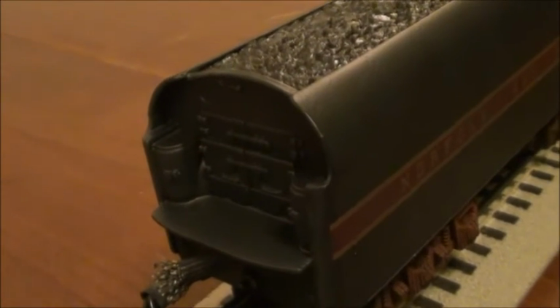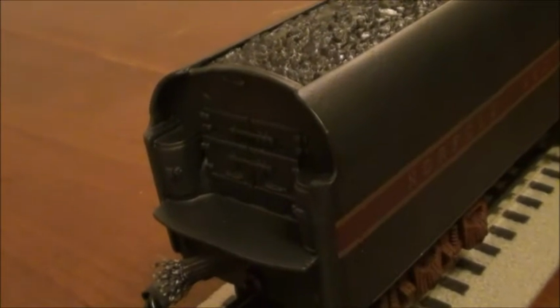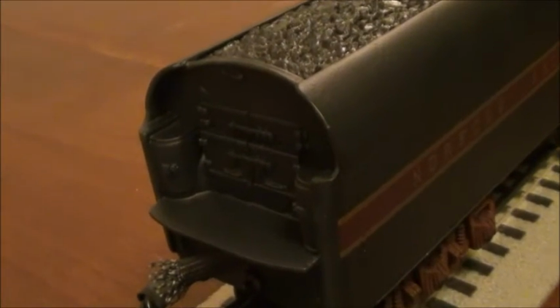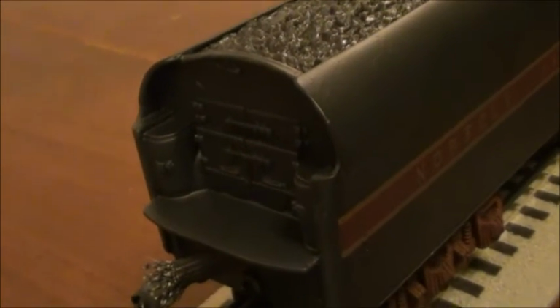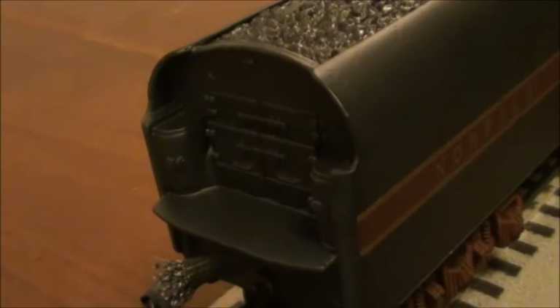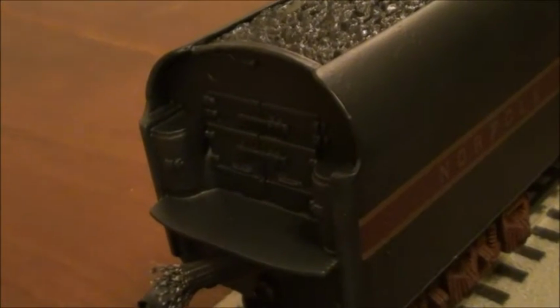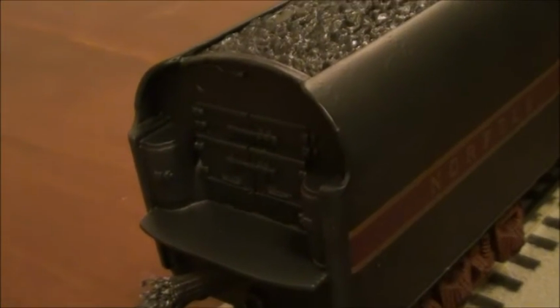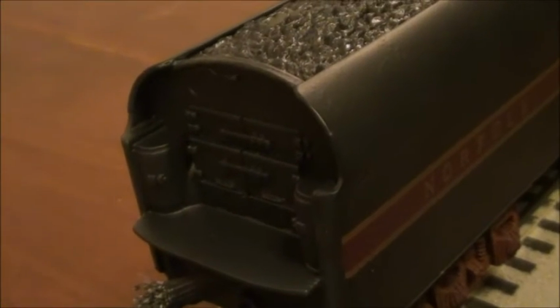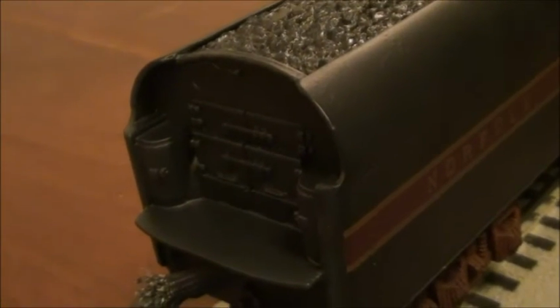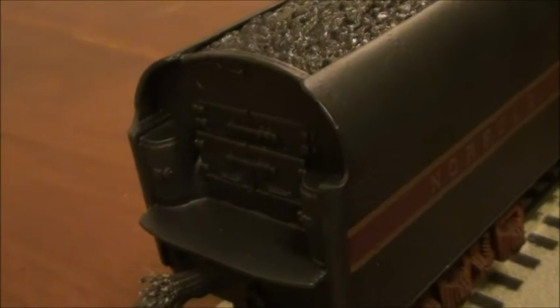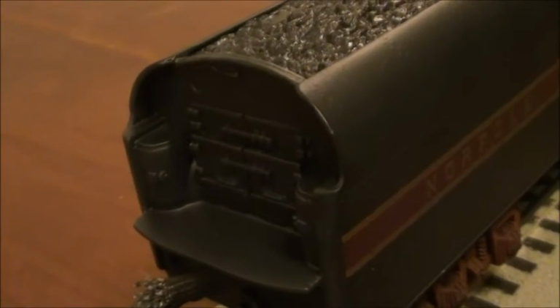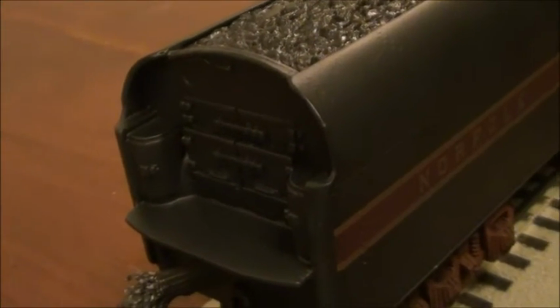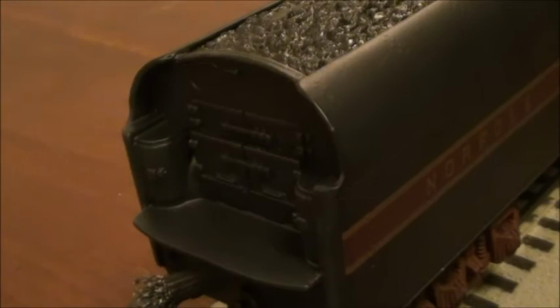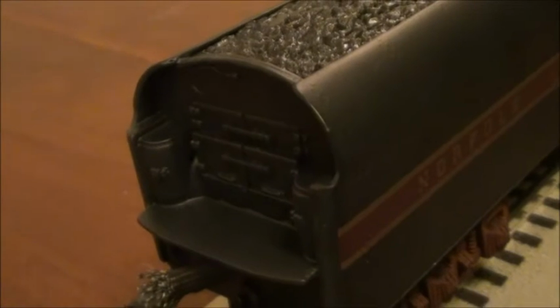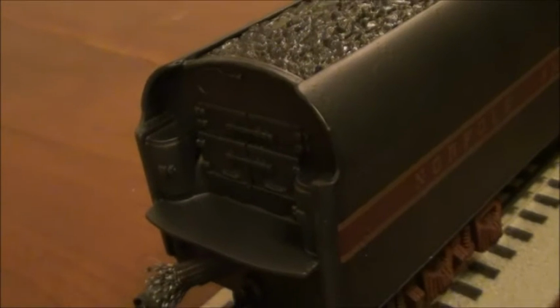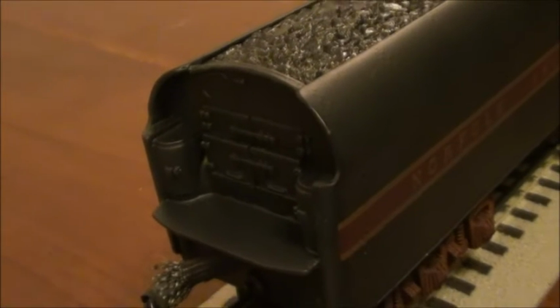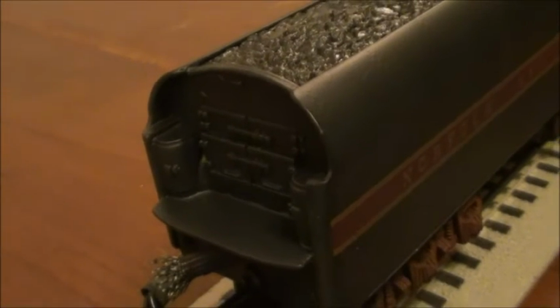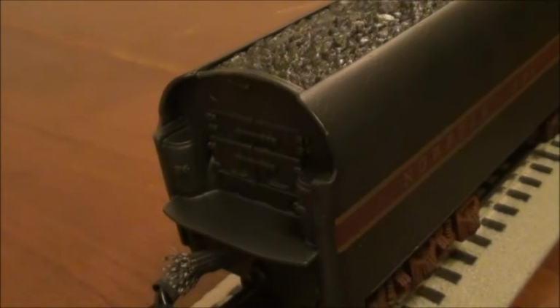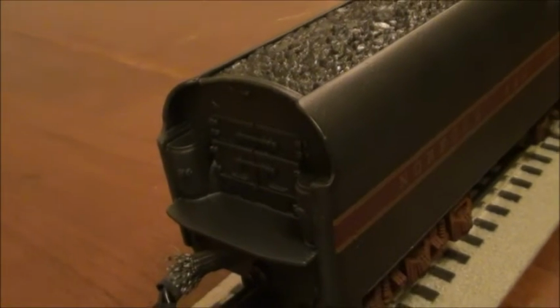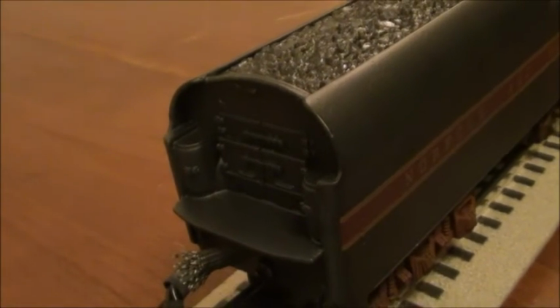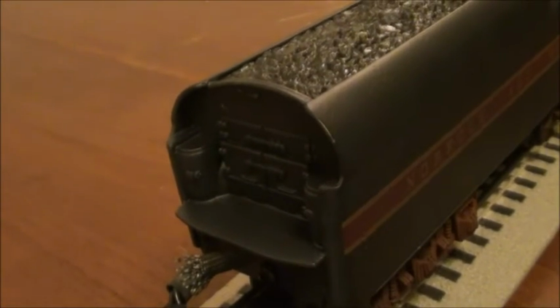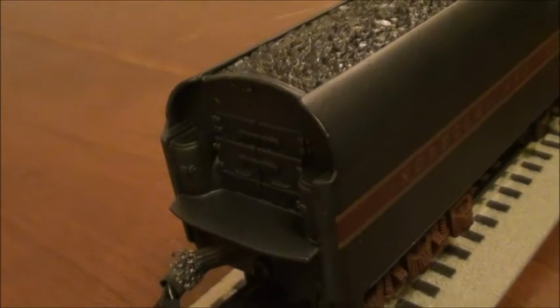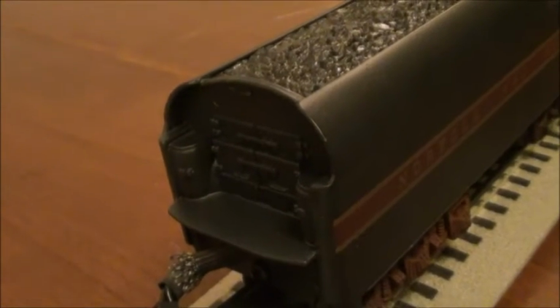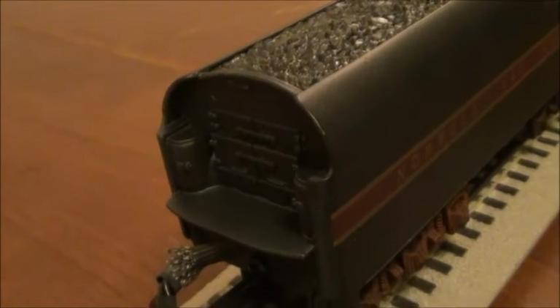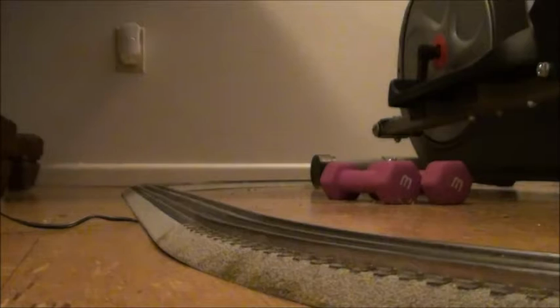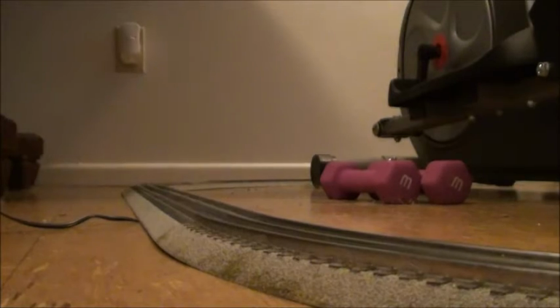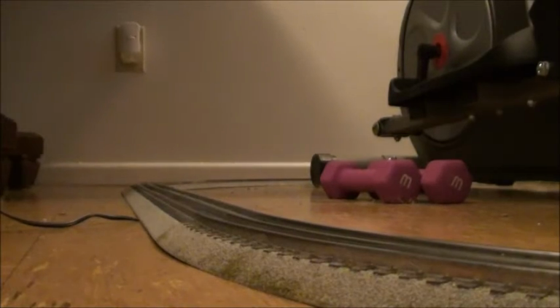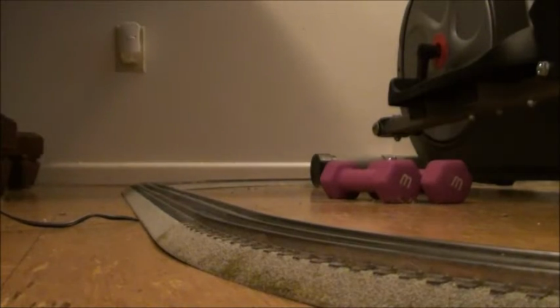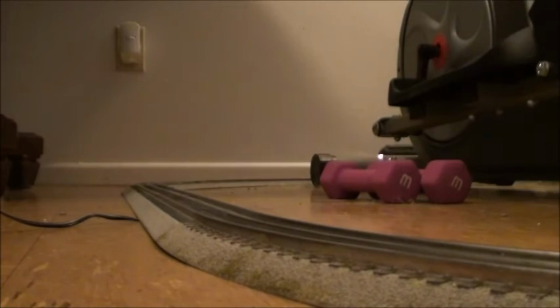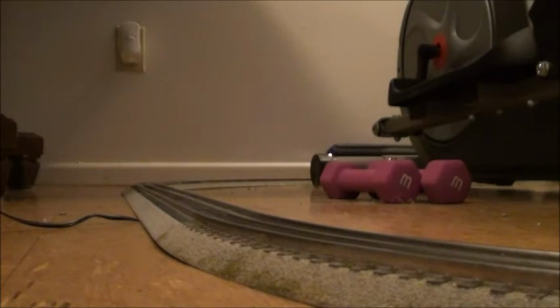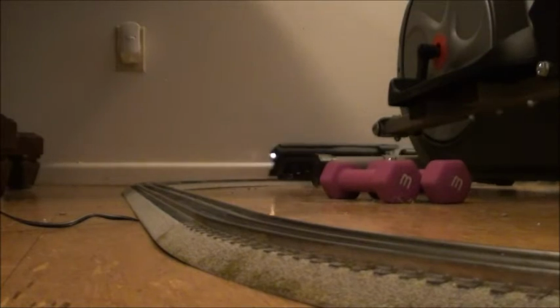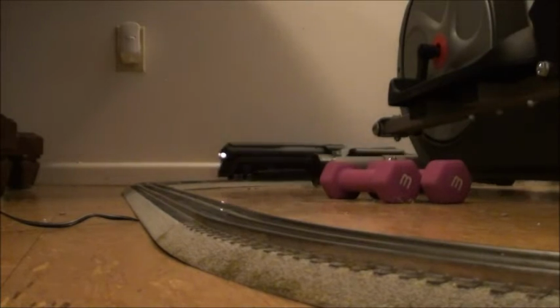And here we see the deck plate and the front of the coal bunker for the tender. Again, sparsely detailed — but it's a 20-year-old model. Enough talking about it. Let's run this thing.